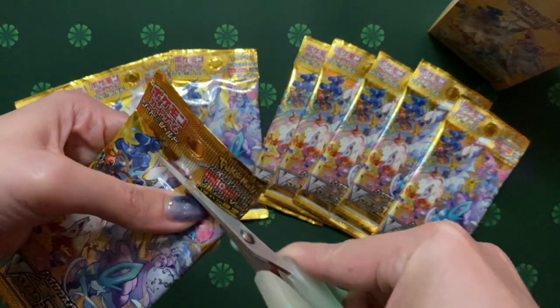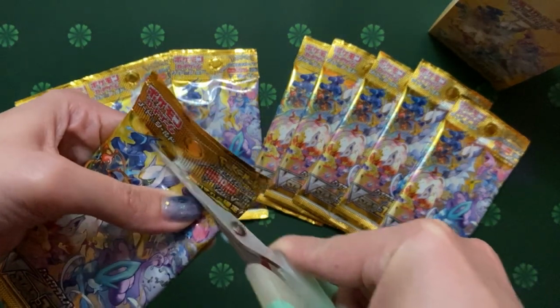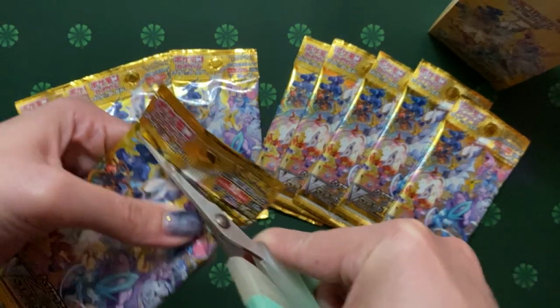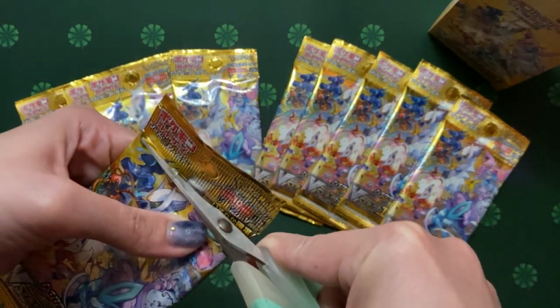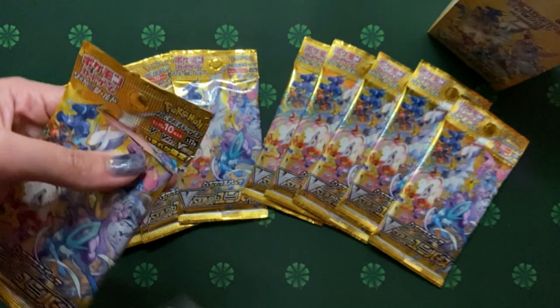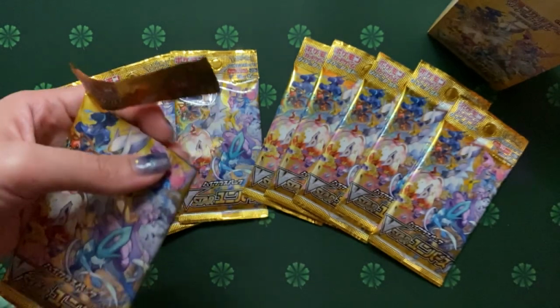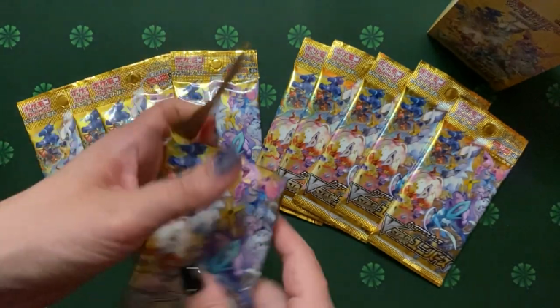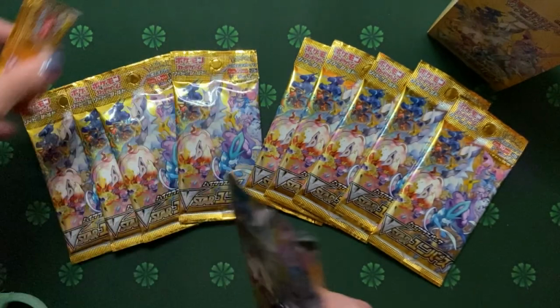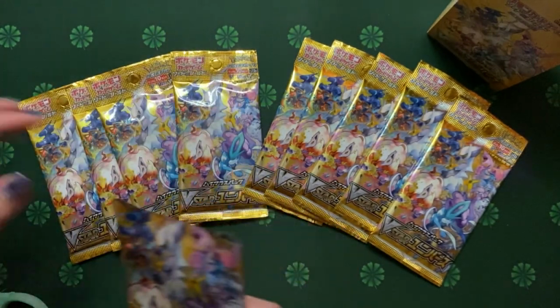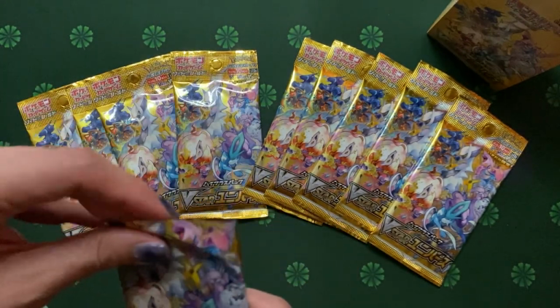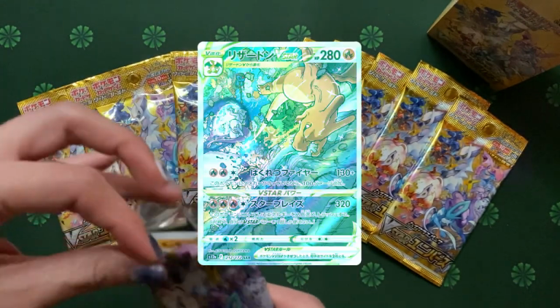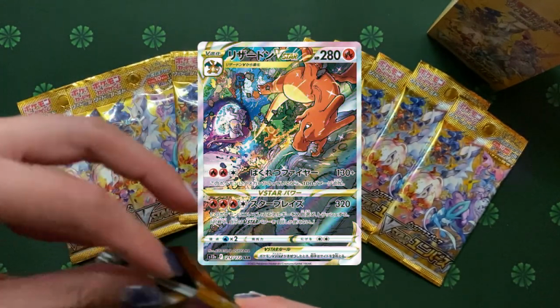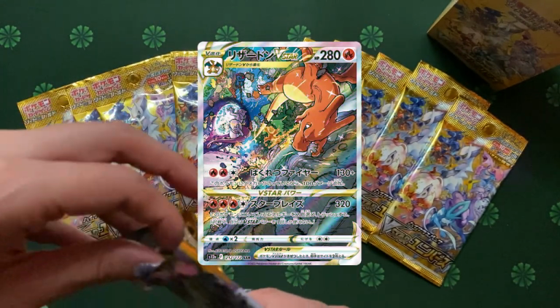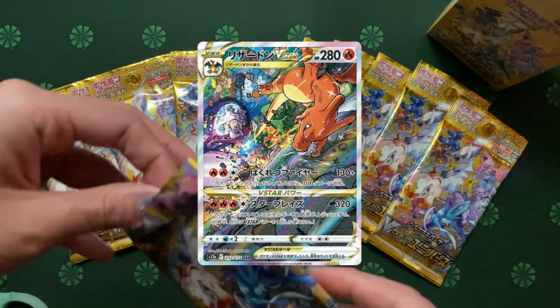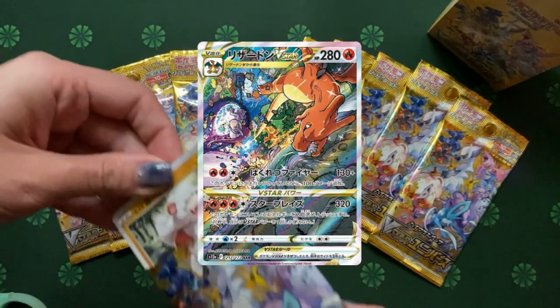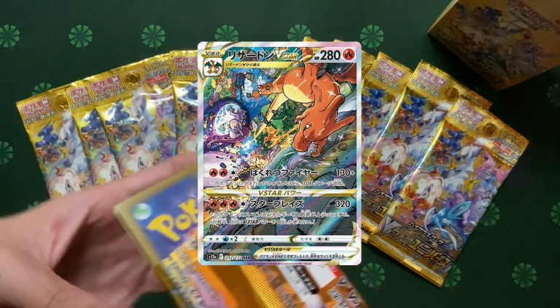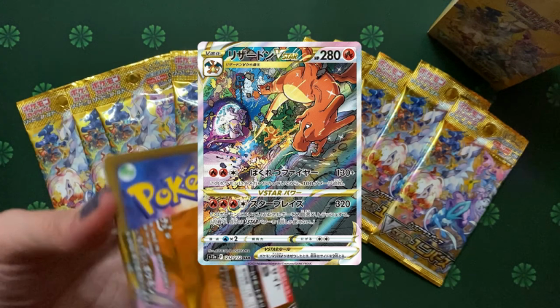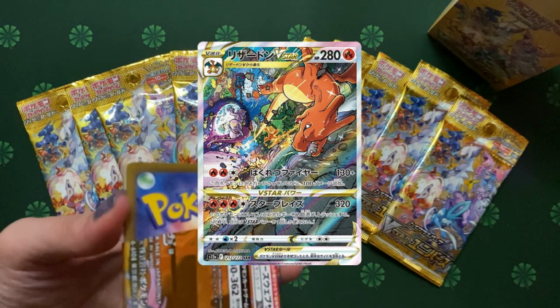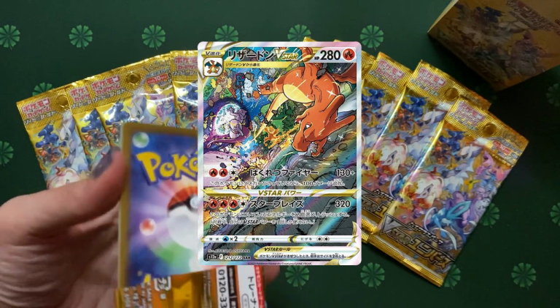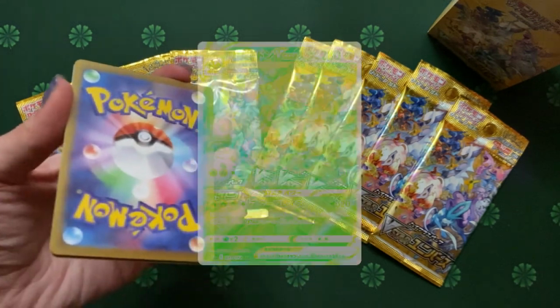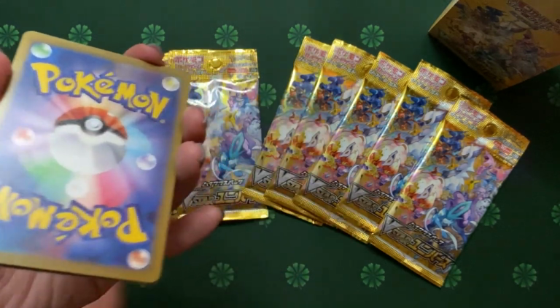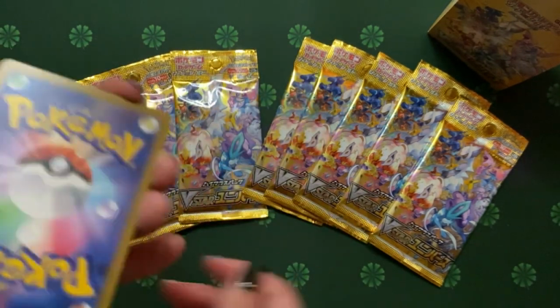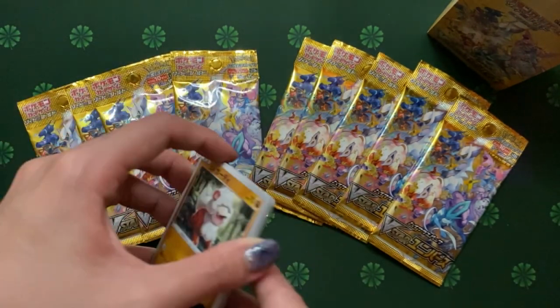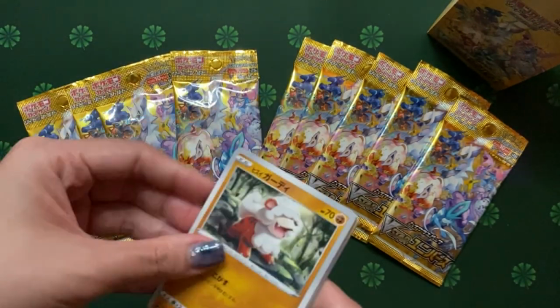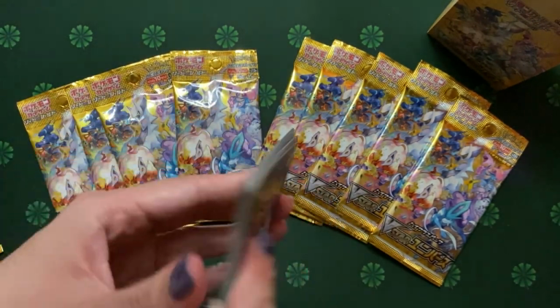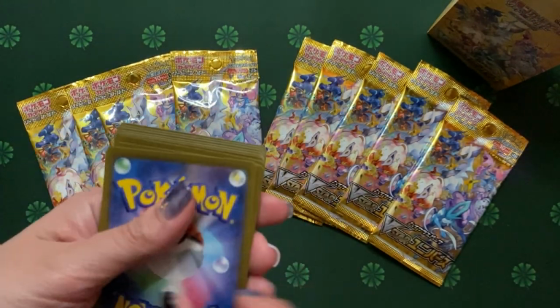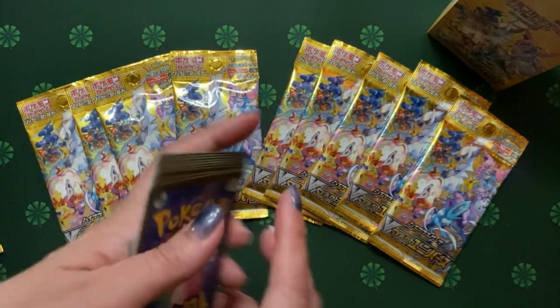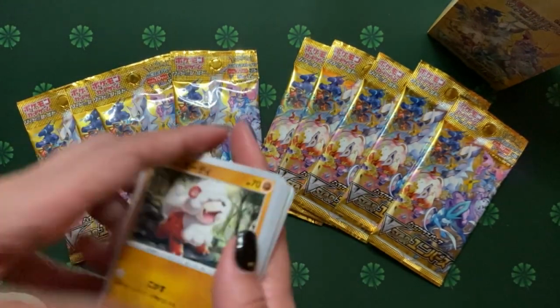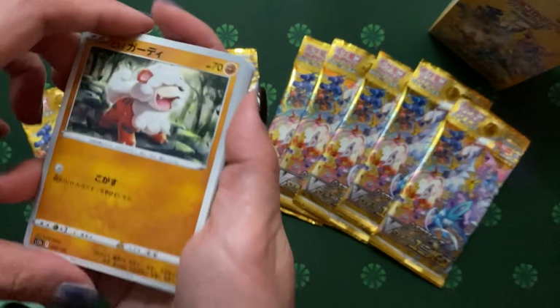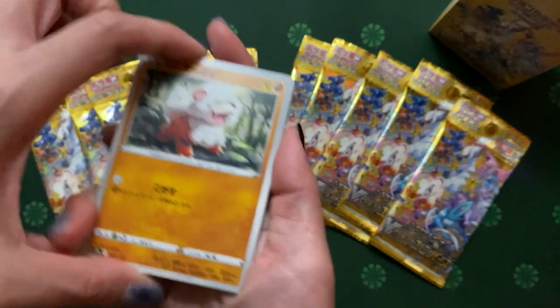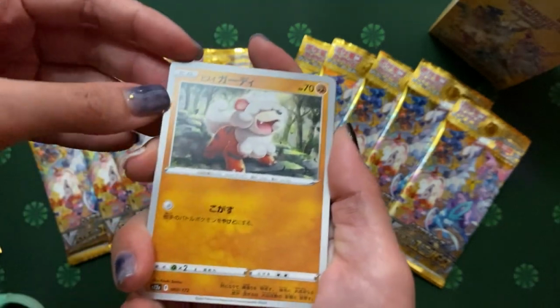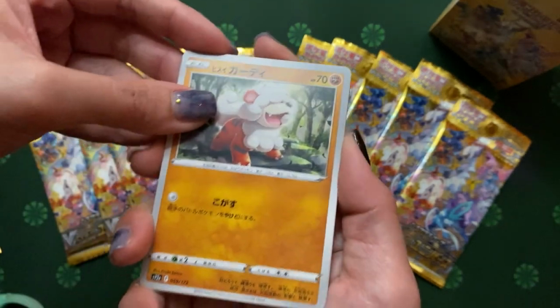There are certainly some very cool fans who chase for Charizard, some chase for those legendary cards. And there's also the Fugat Trainer — oh wait, this is Japanese. So it's Heats.